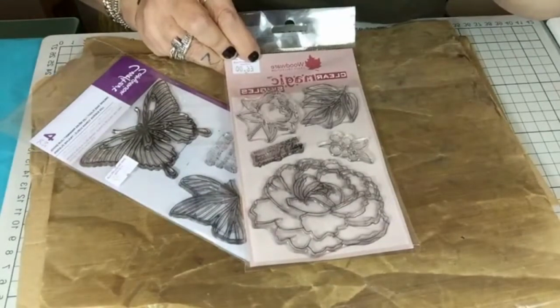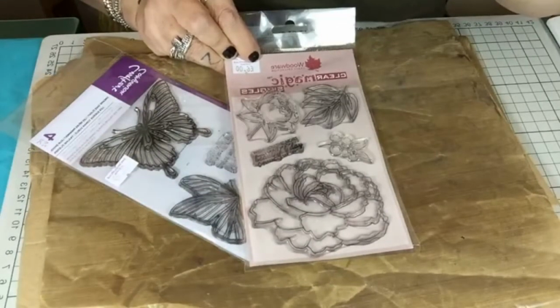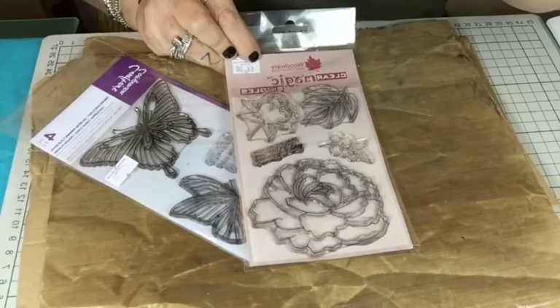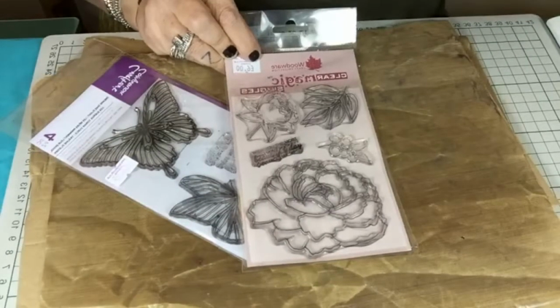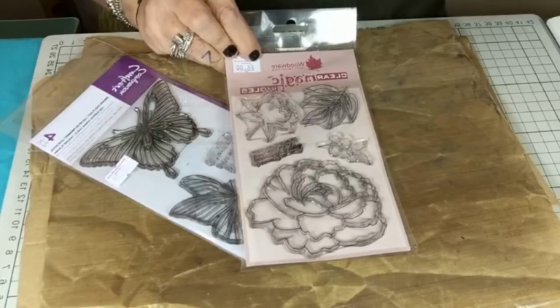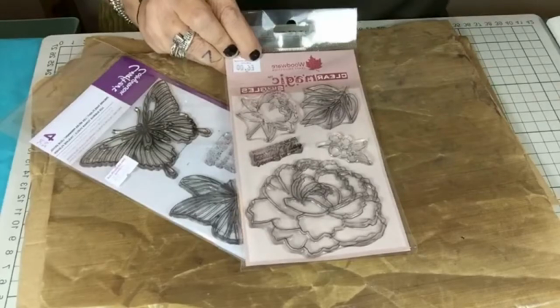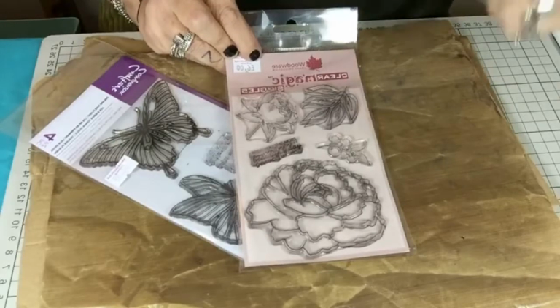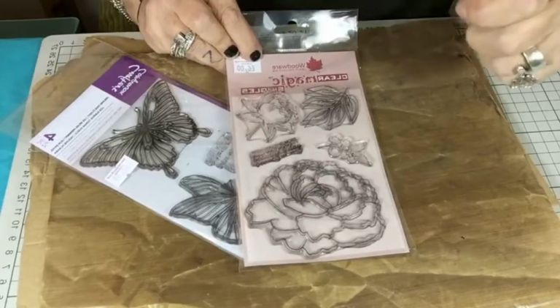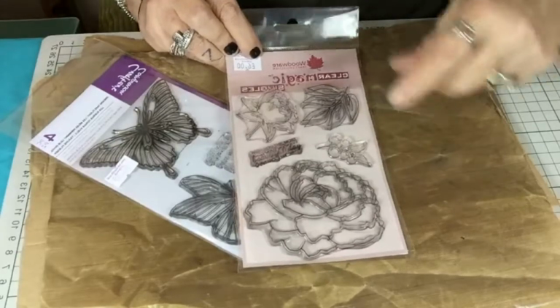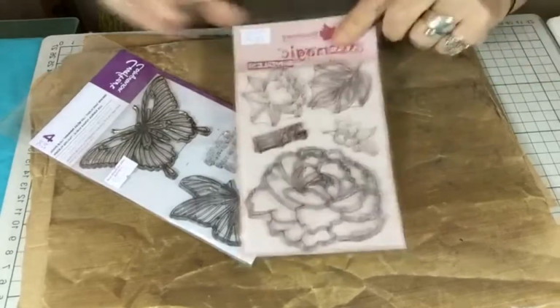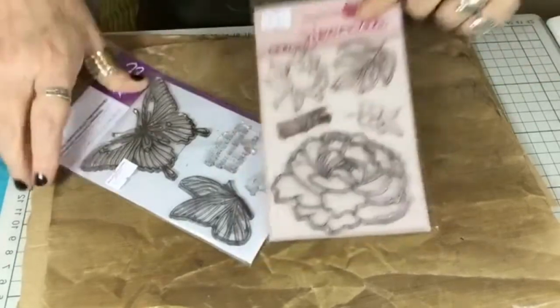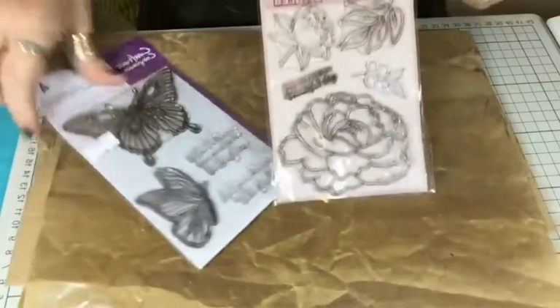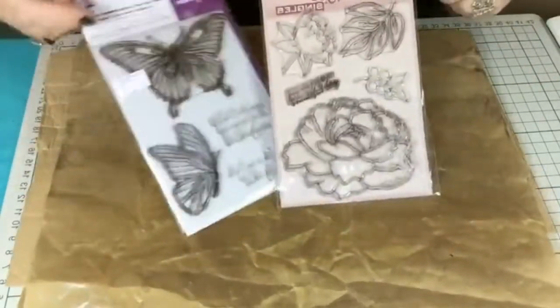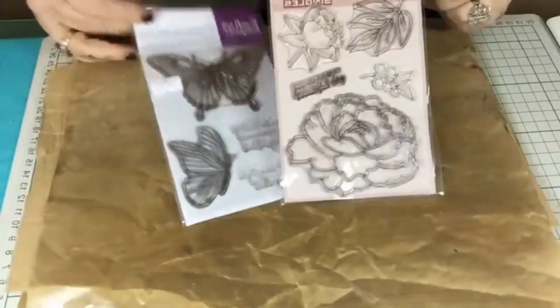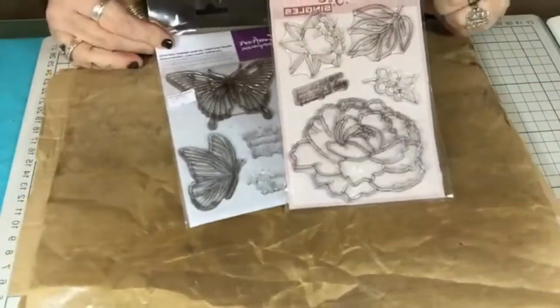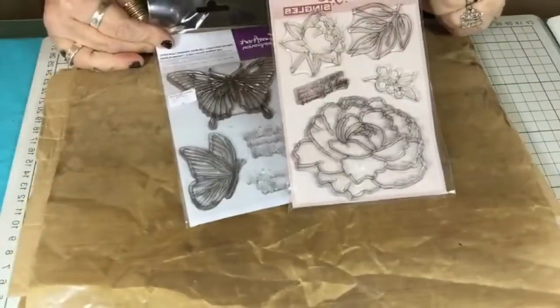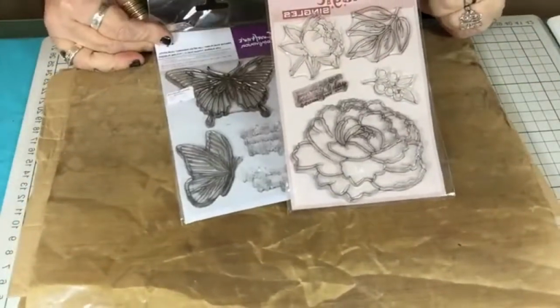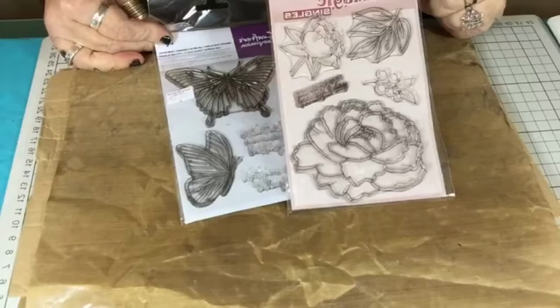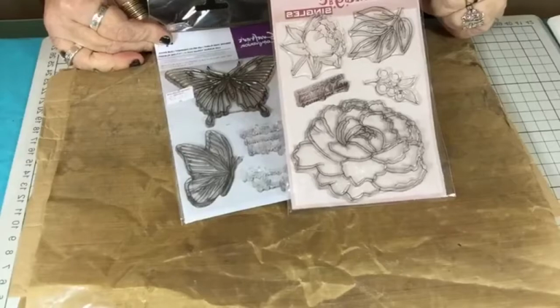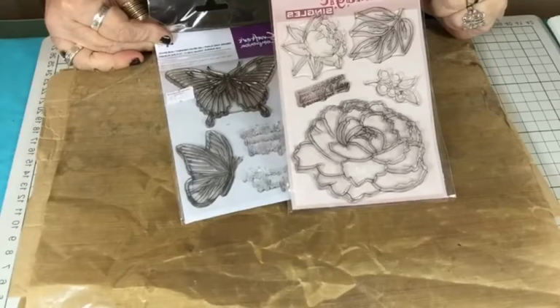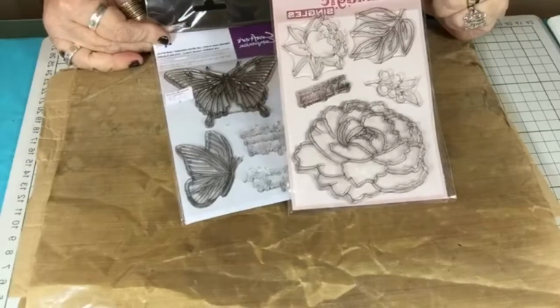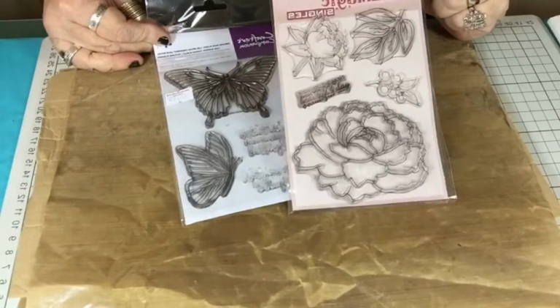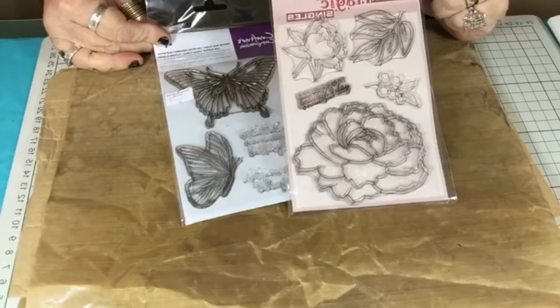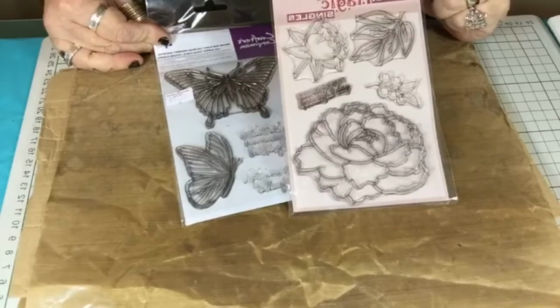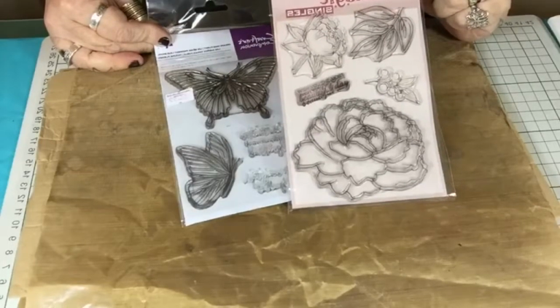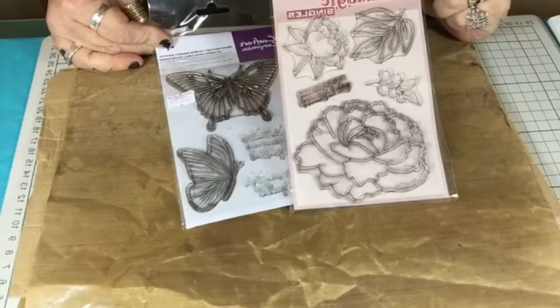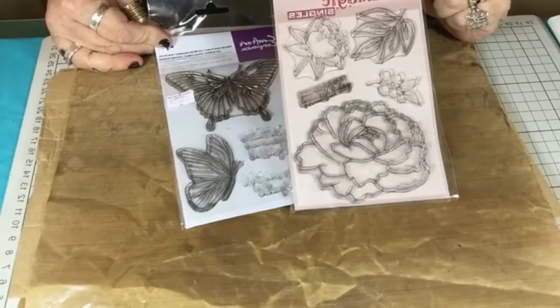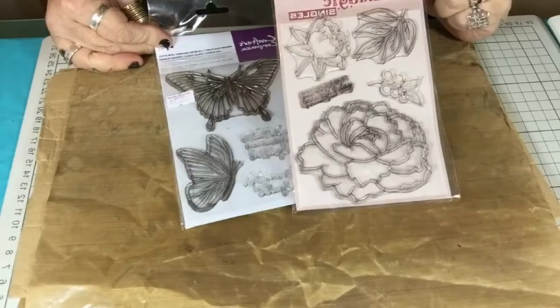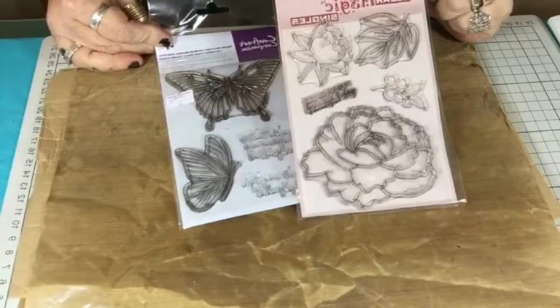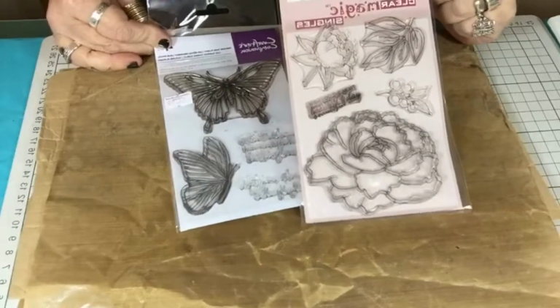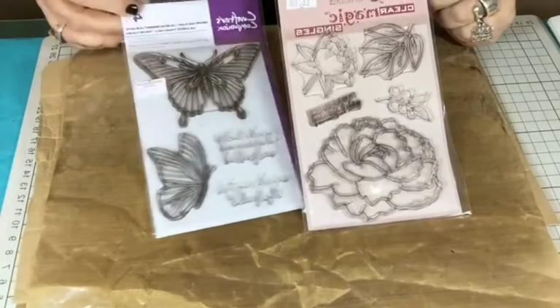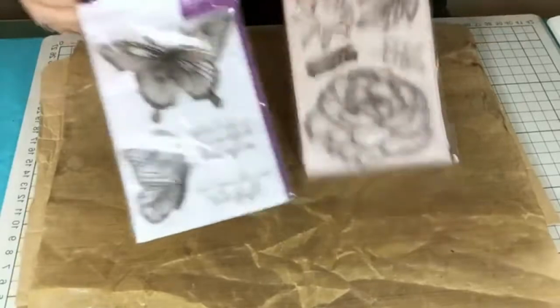The sentiment says 'Wish you the most beautiful day.' I have to take my glasses off to read it. That's six pounds, the Woodware one — a beautiful stamp and a lovely sentiment as well.